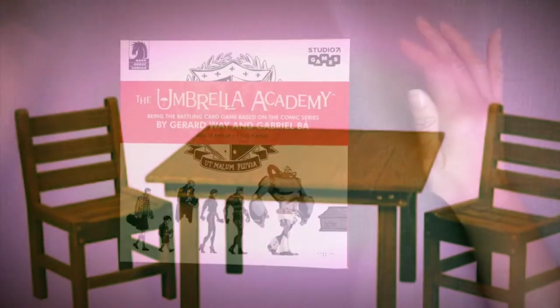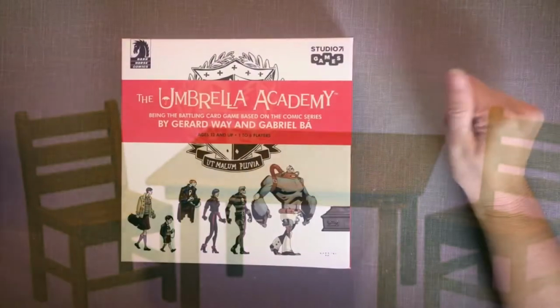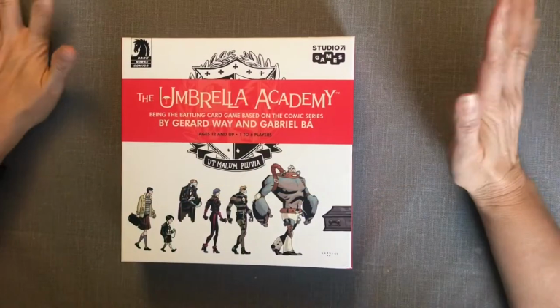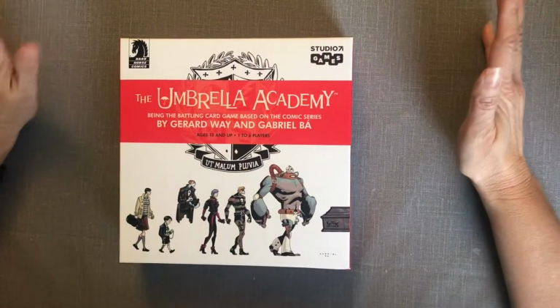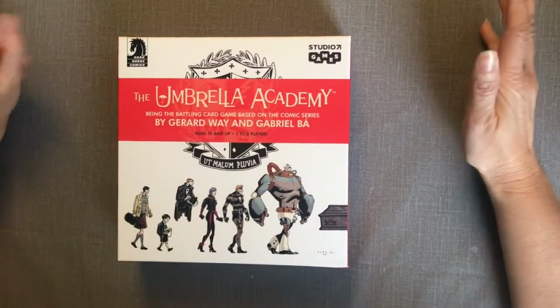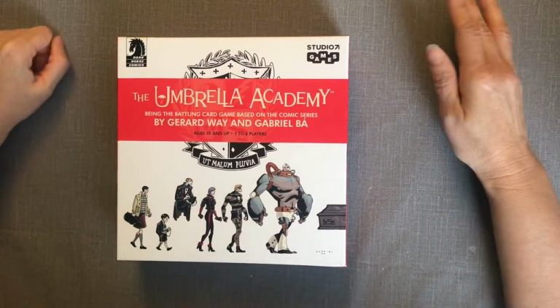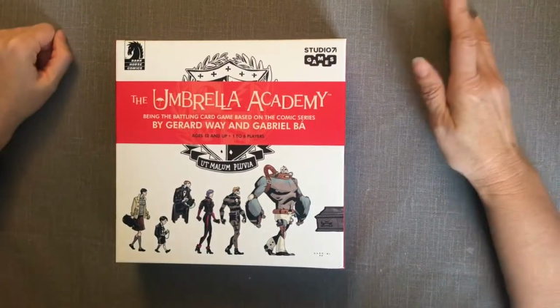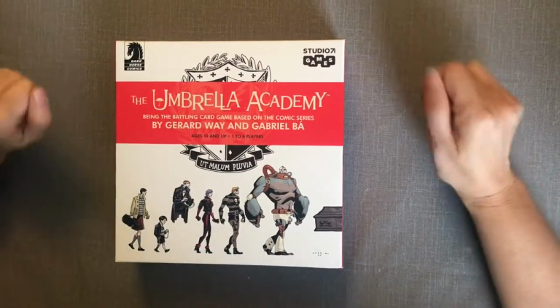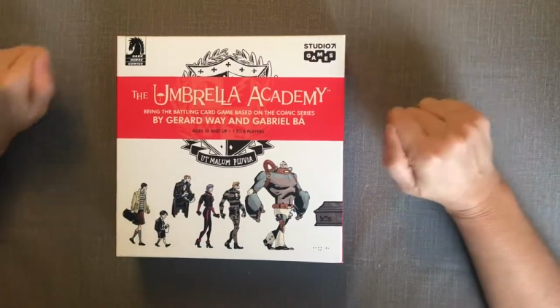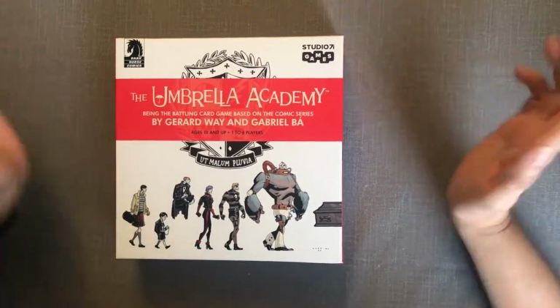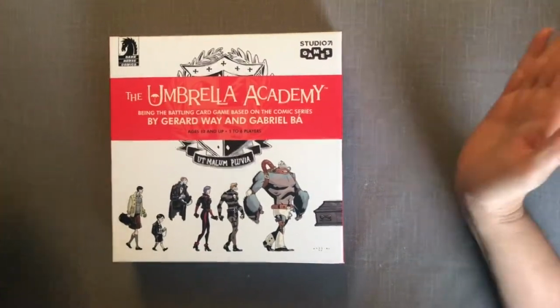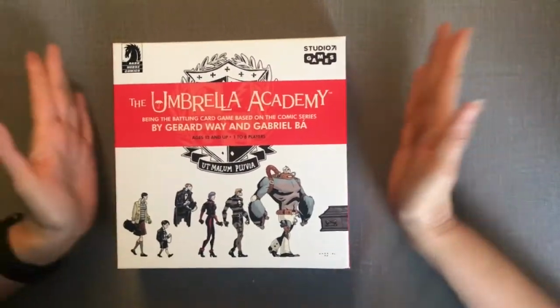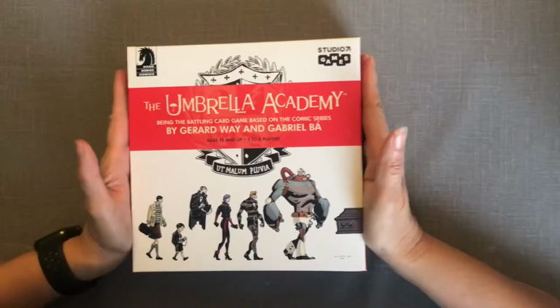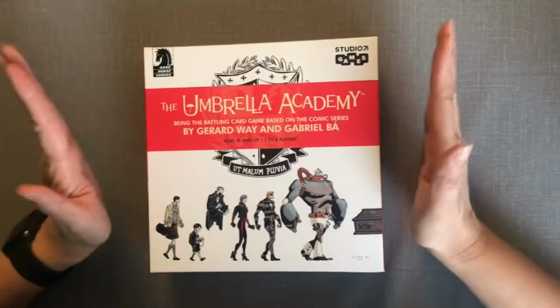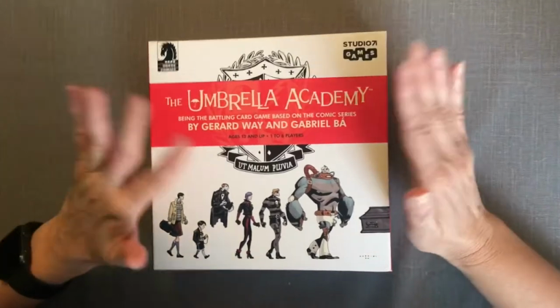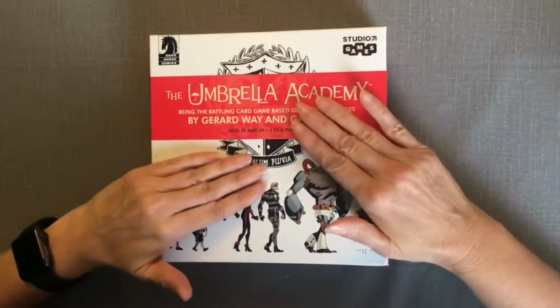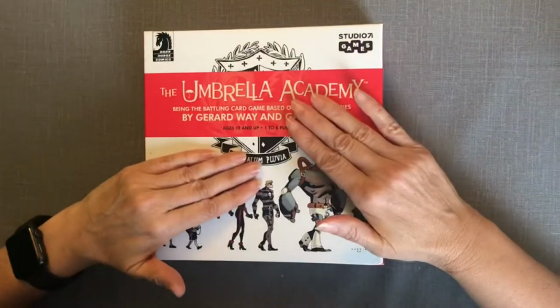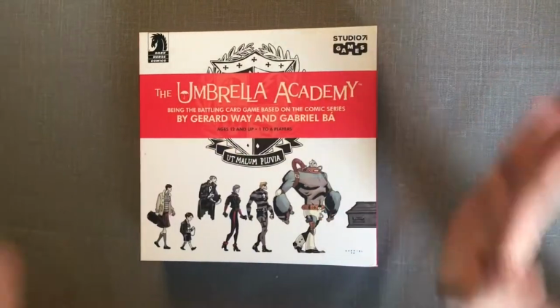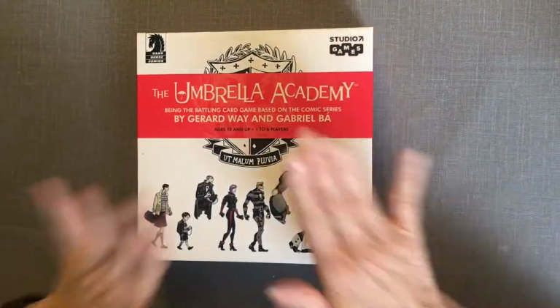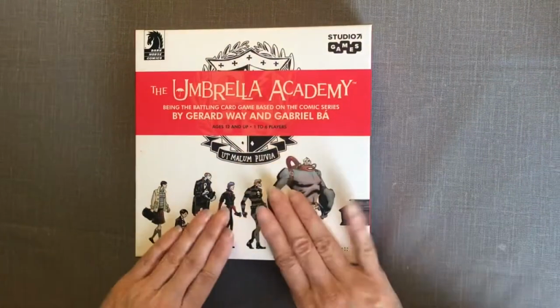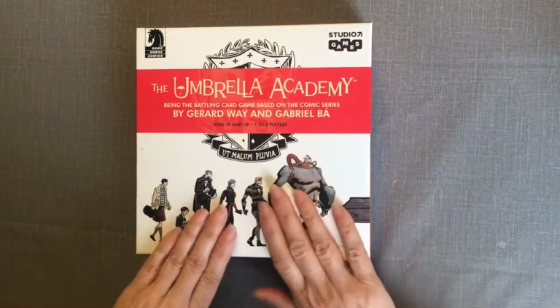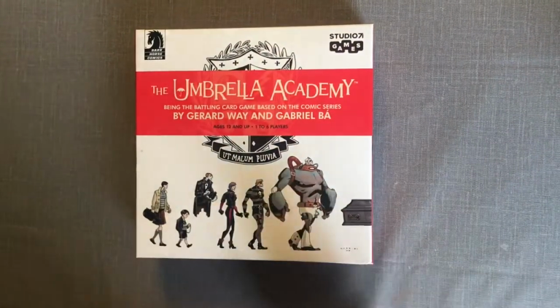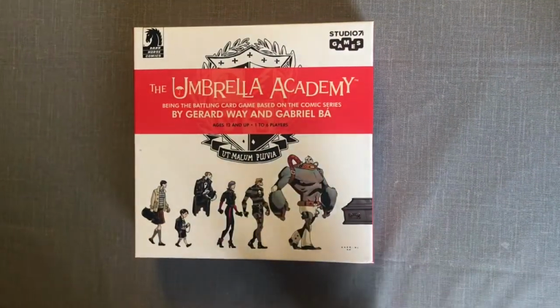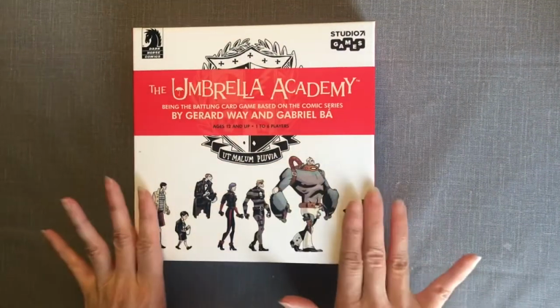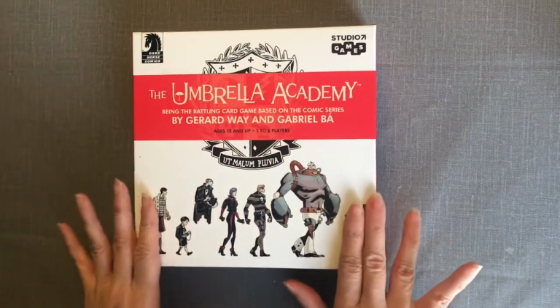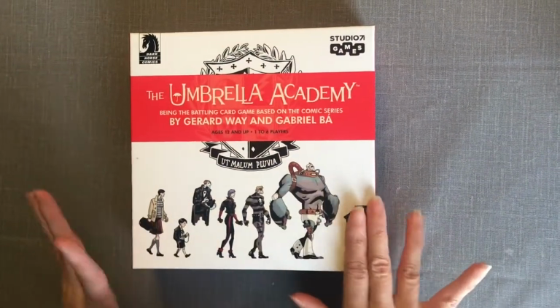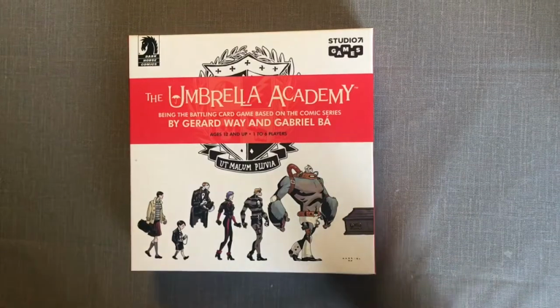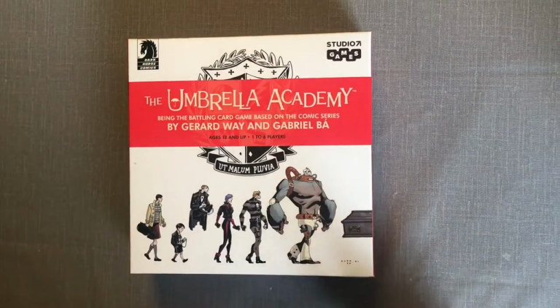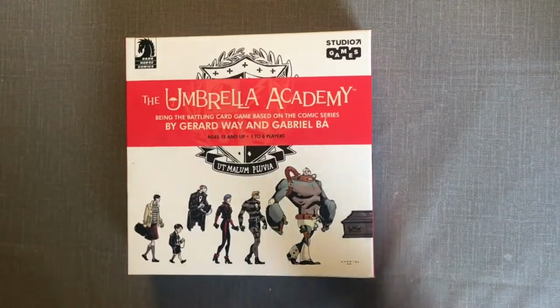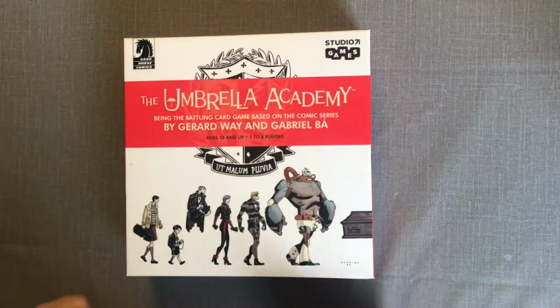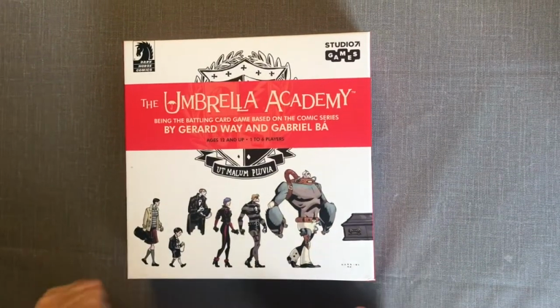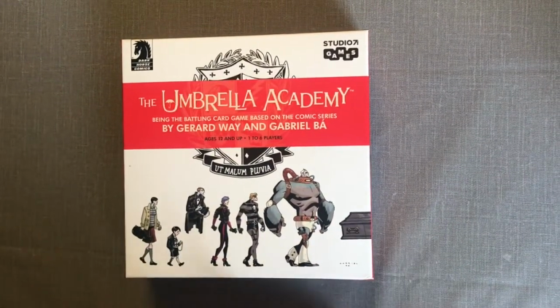Hi everyone, welcome to Table for Two. I am the elusive Bigfoot and today we are unboxing the Umbrella Academy. I am so excited about this — I got it on Kickstarter and it just came in today.